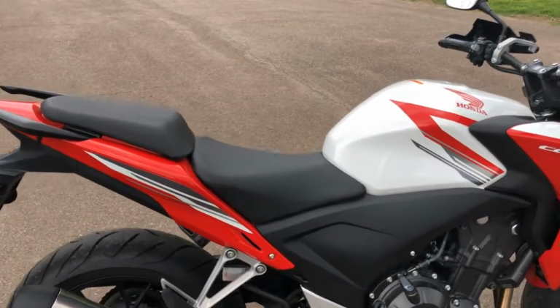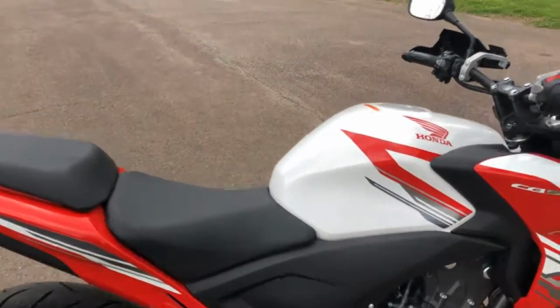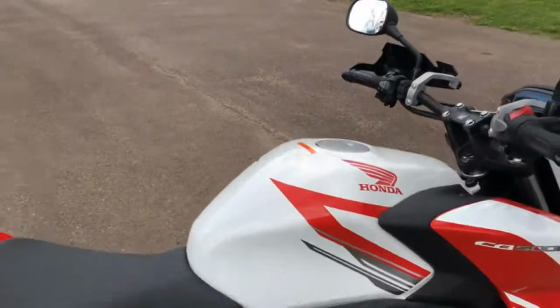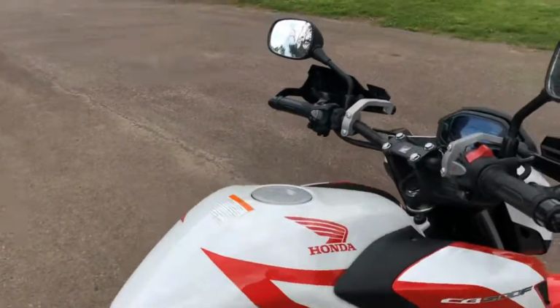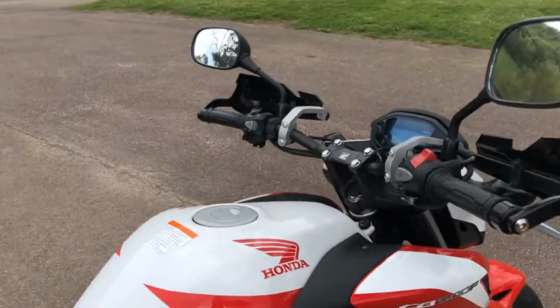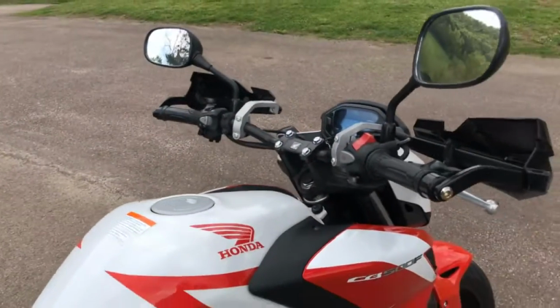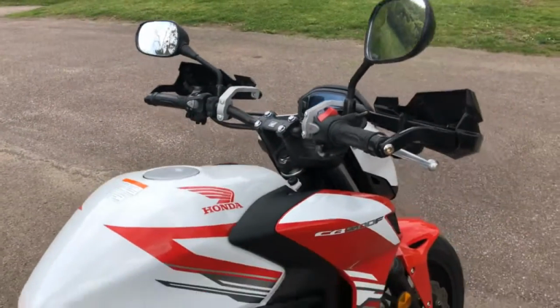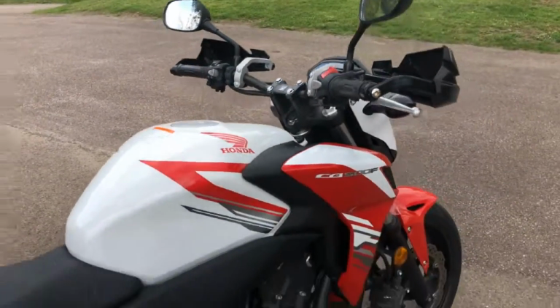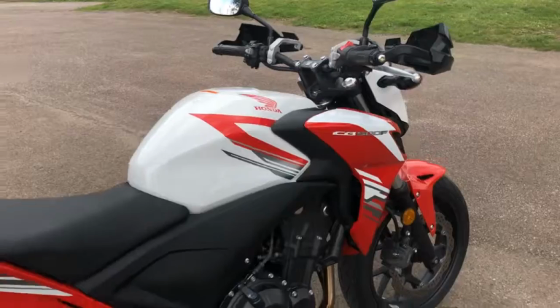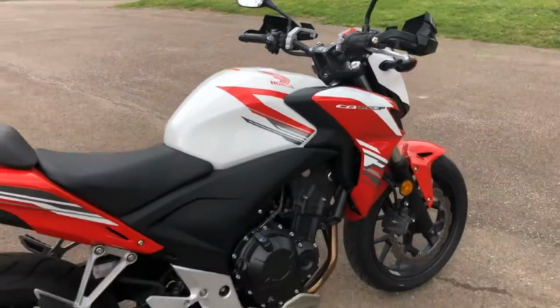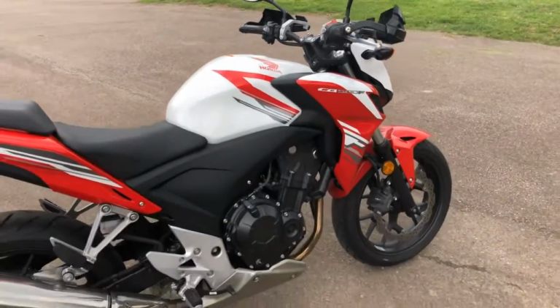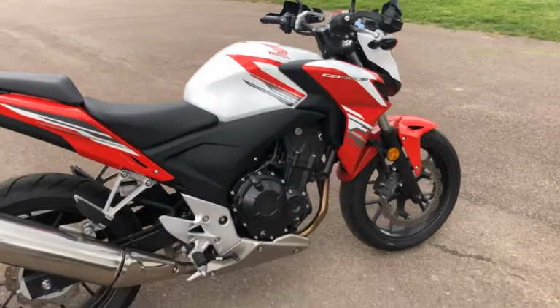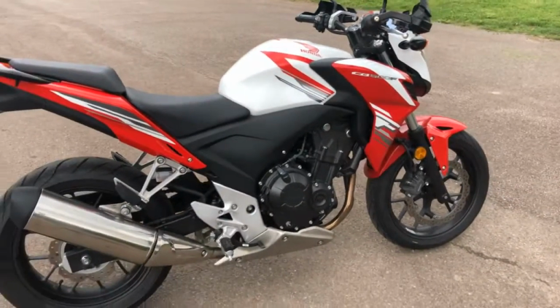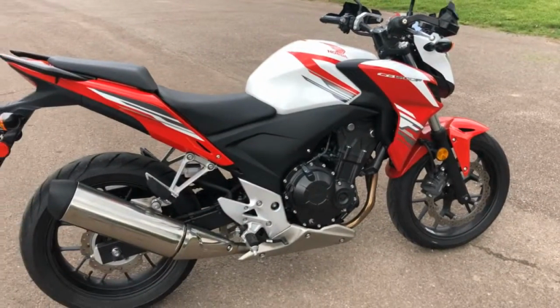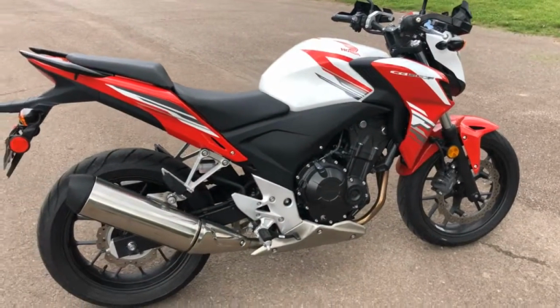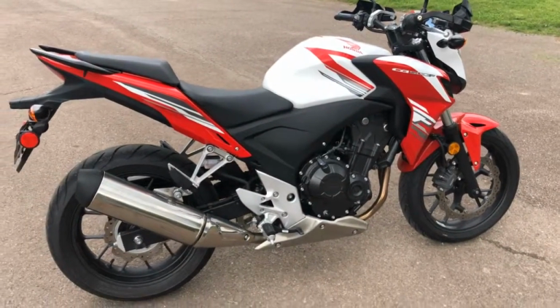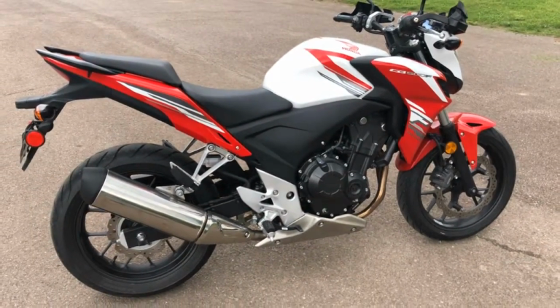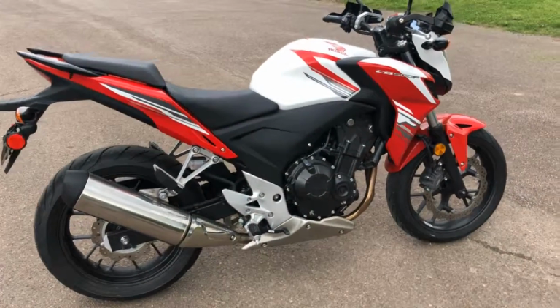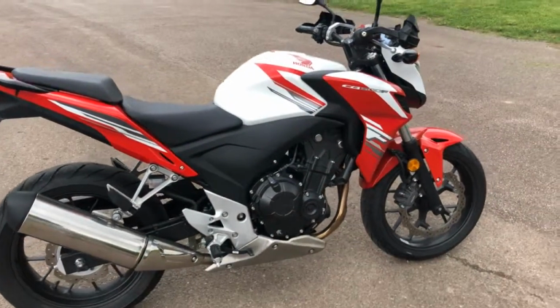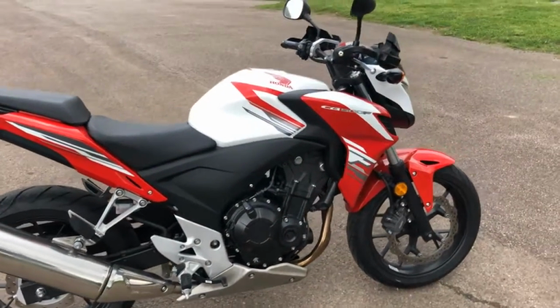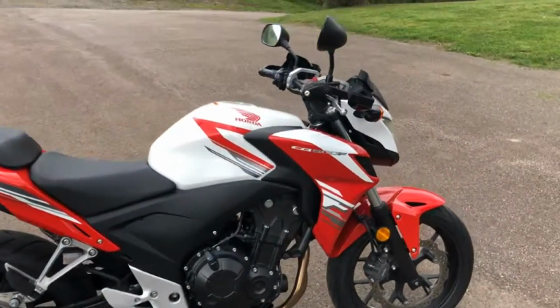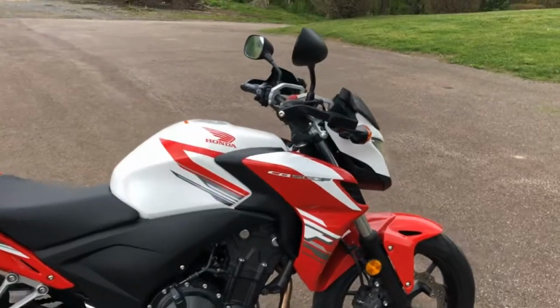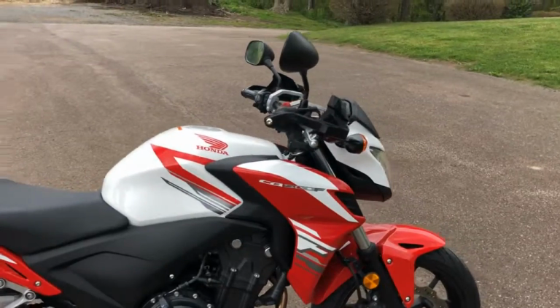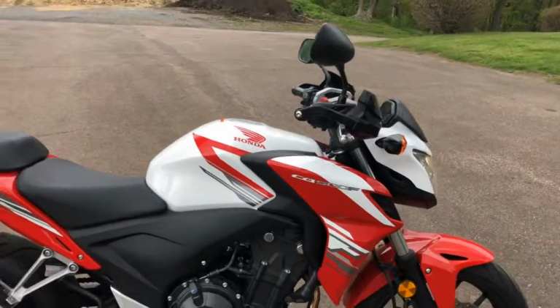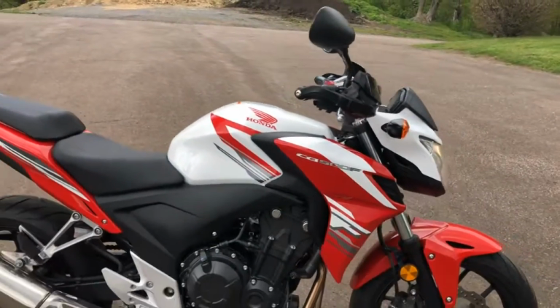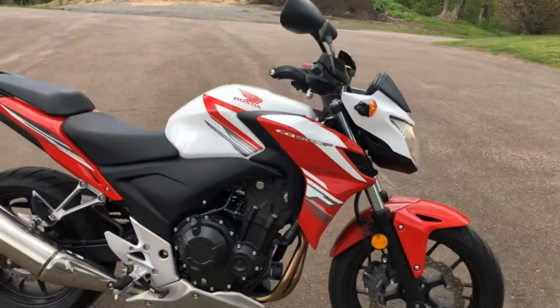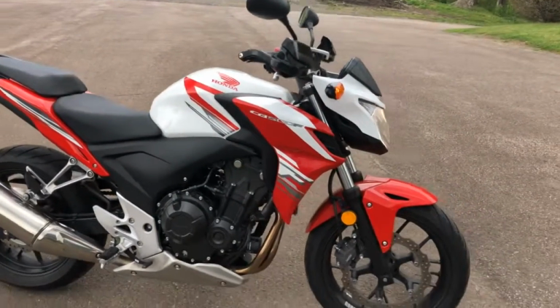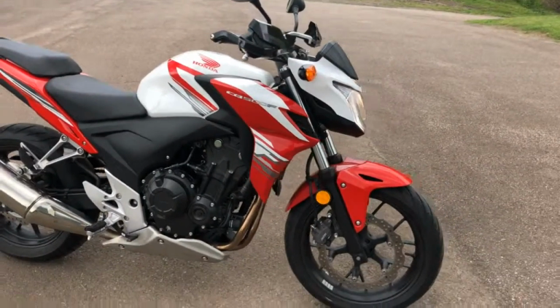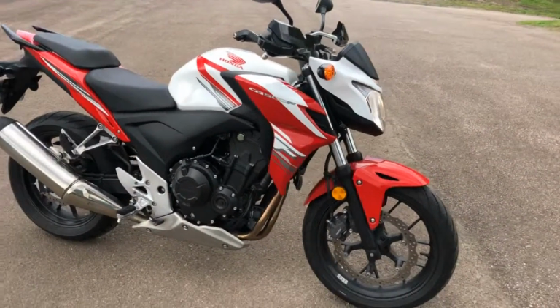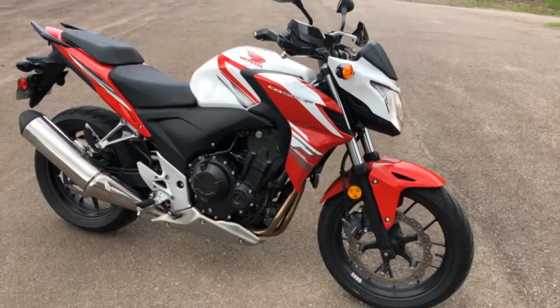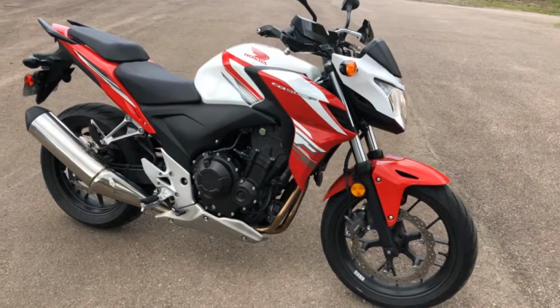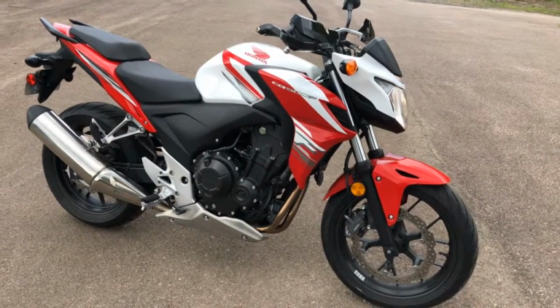A friend of mine has one. Took it on about a 9-hour ride. Said it wore him out a little bit by the end, but it ran great. And up until about 8 hours, it was pretty comfortable. I don't have any bike that's comfortable for 9 hours.